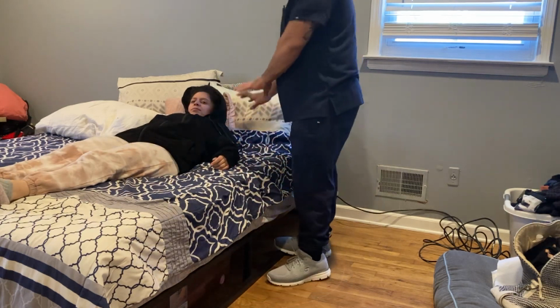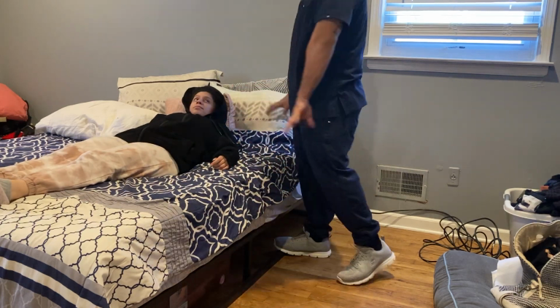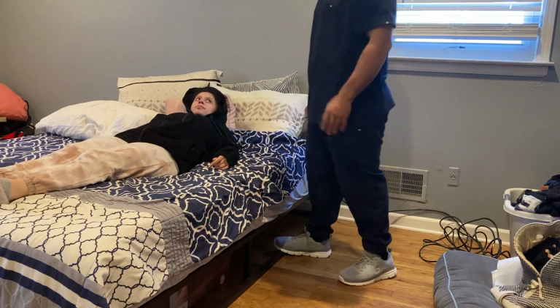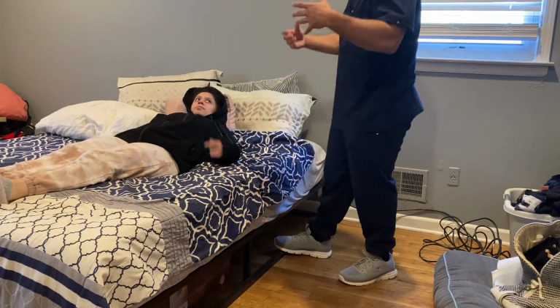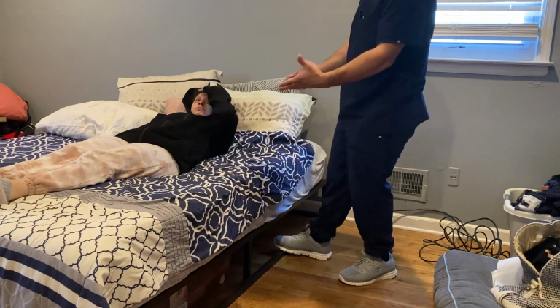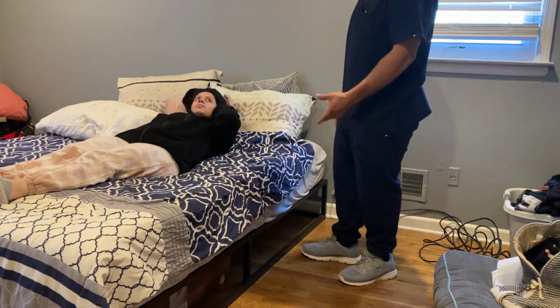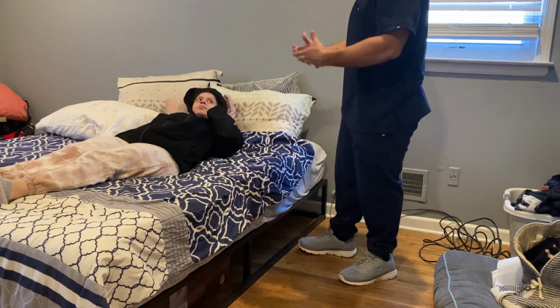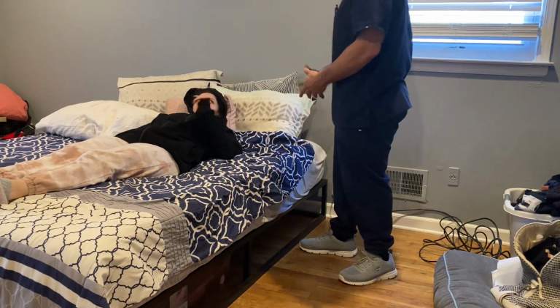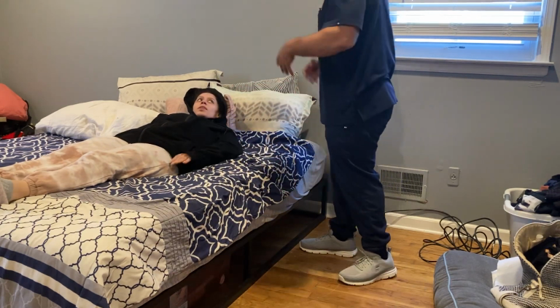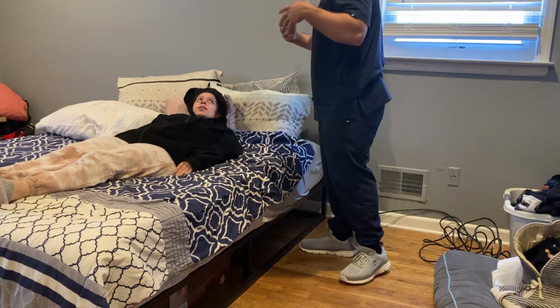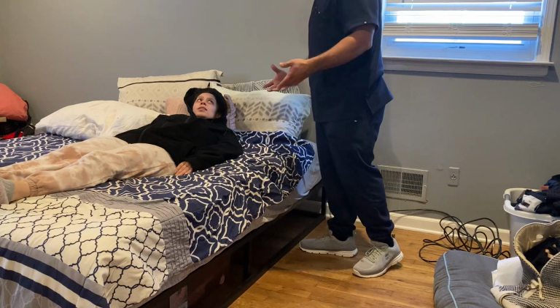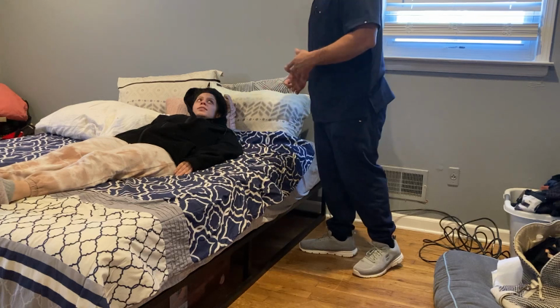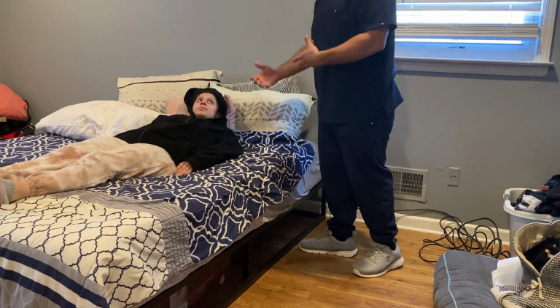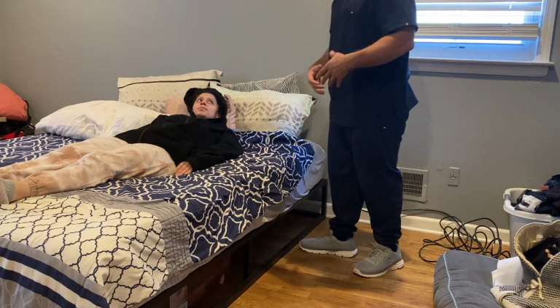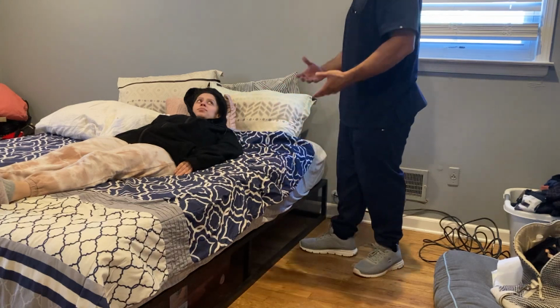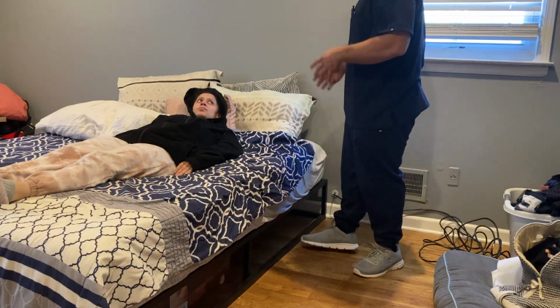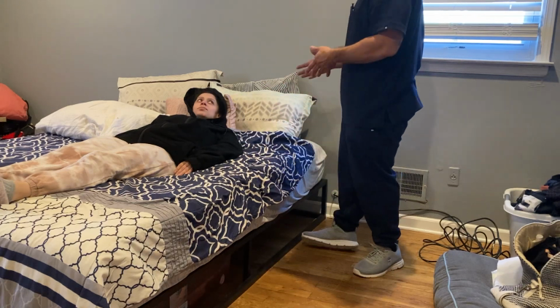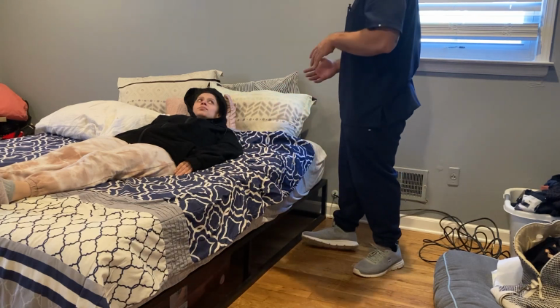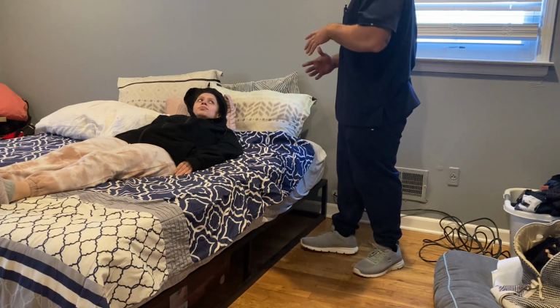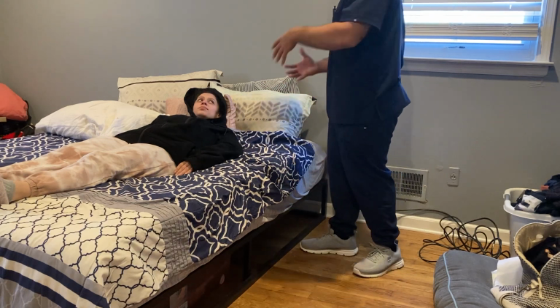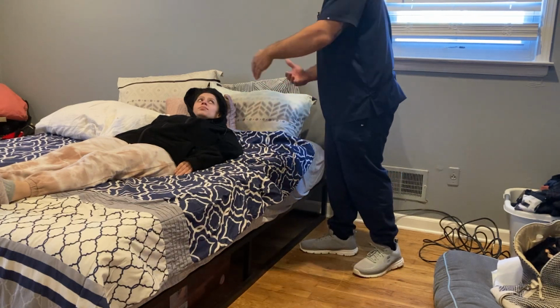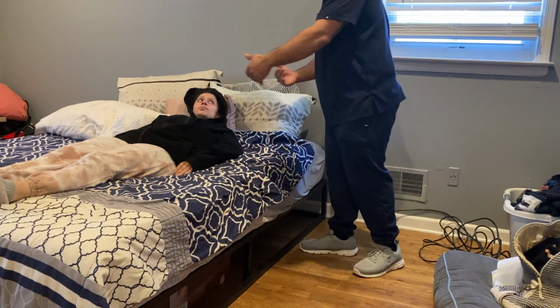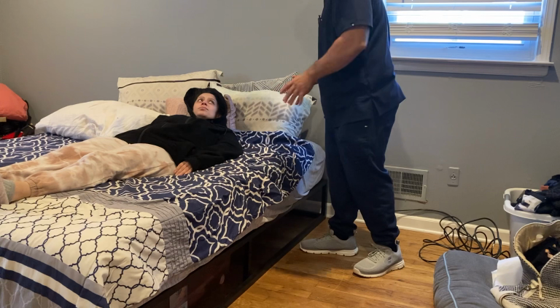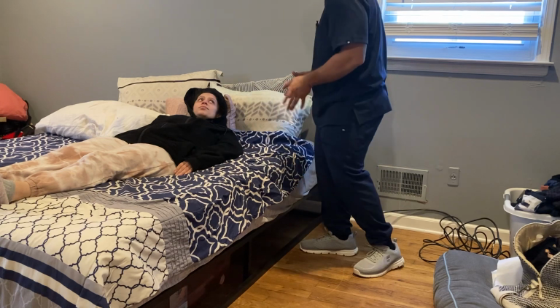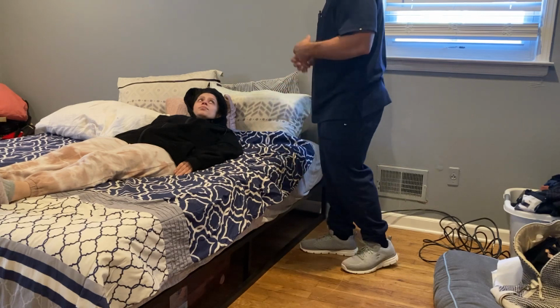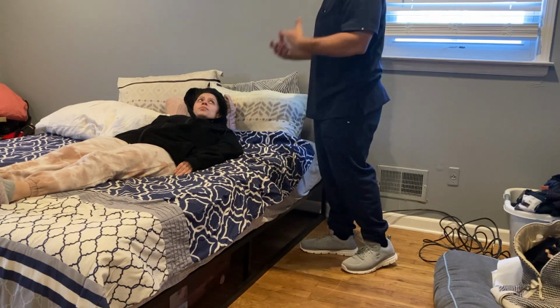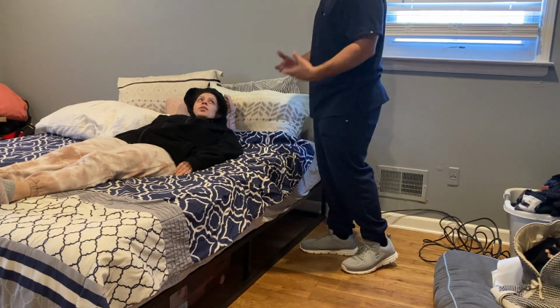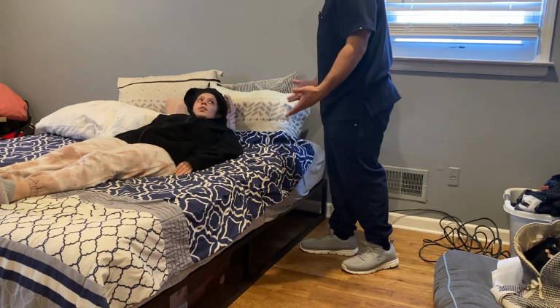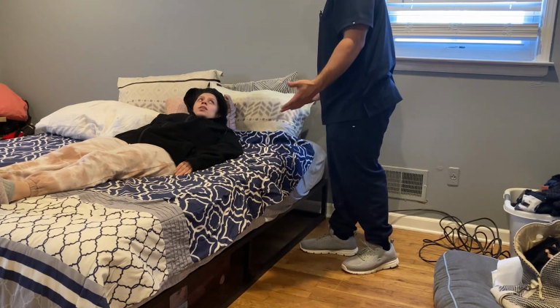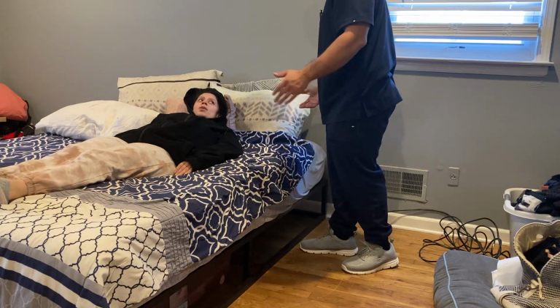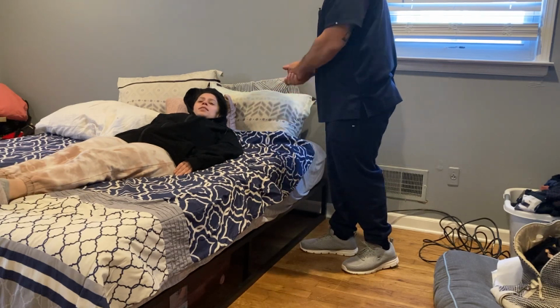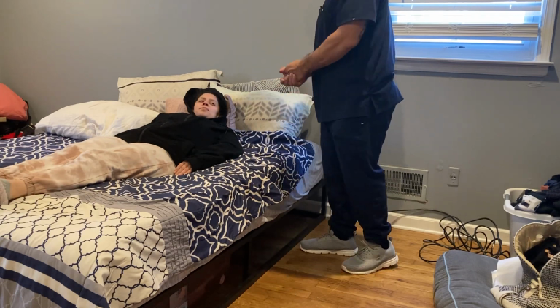What you always want to do is make sure that your body's in a comfortable position, you're safe, and you're strong enough to be able to get in and out of bed on your own. If you ever need help, you can have somebody here to help push you, but we want you to be able to do it on your own as much as possible. All right, thank you so much.